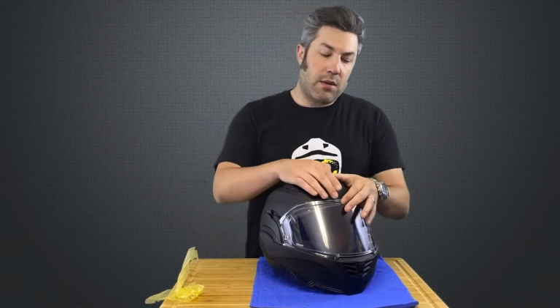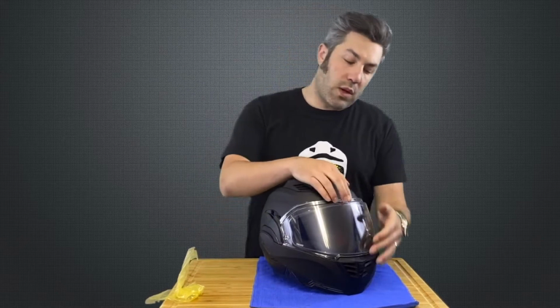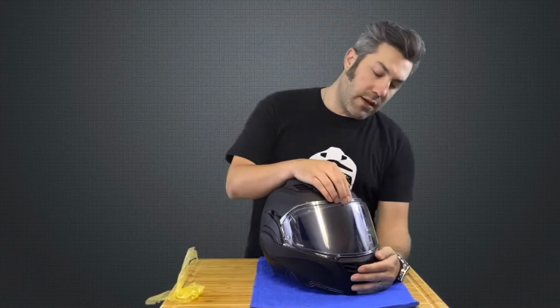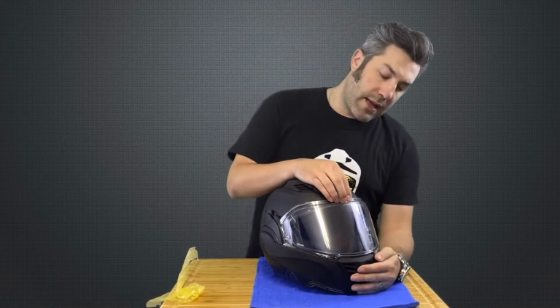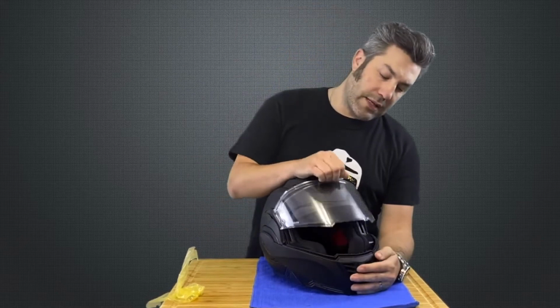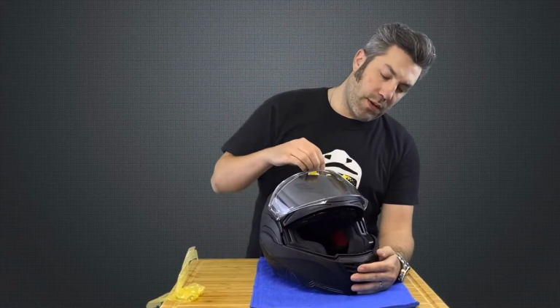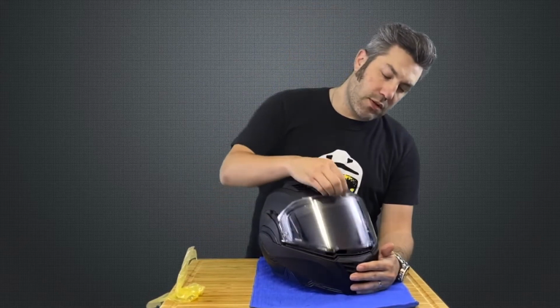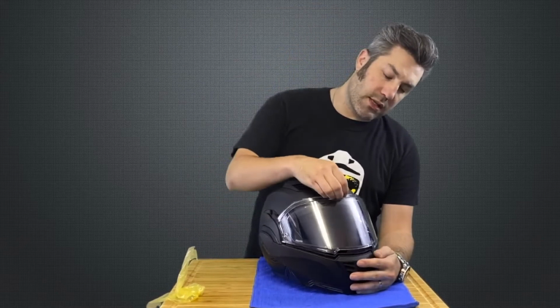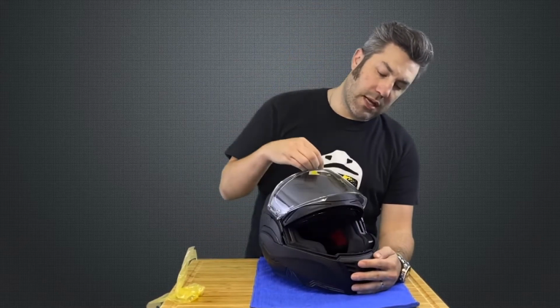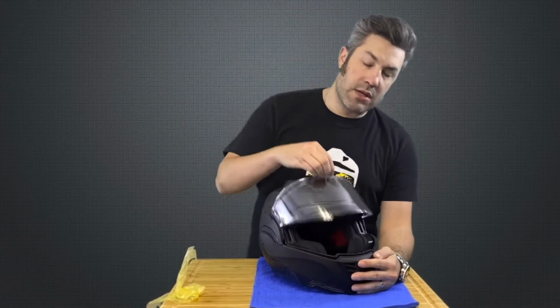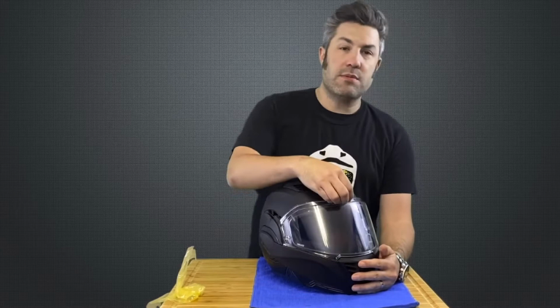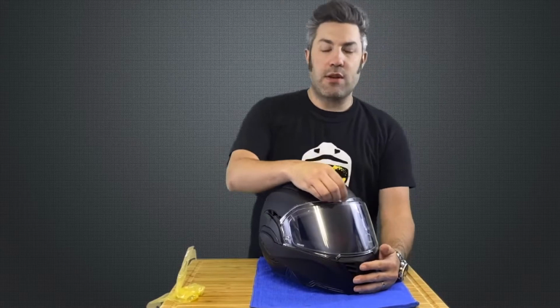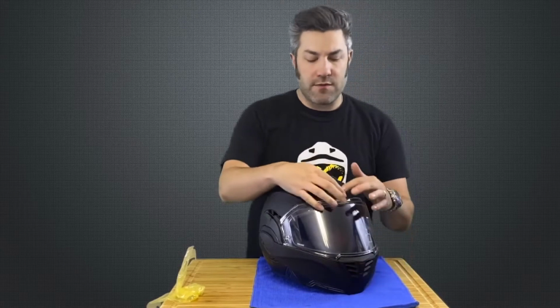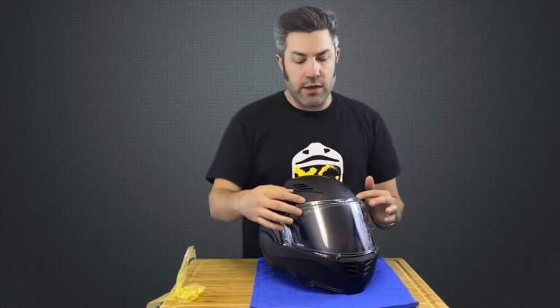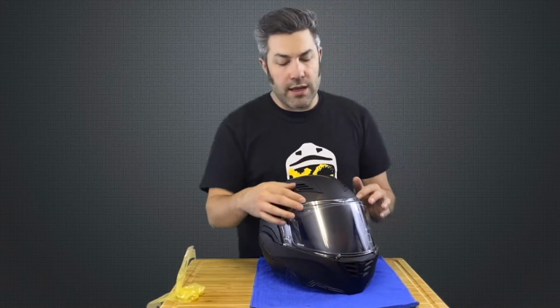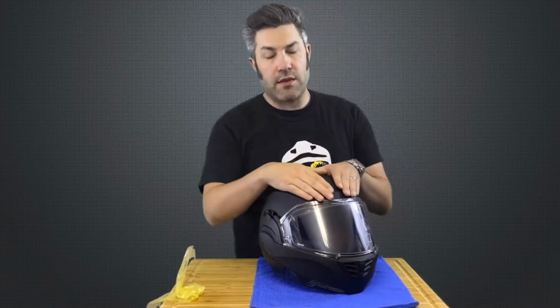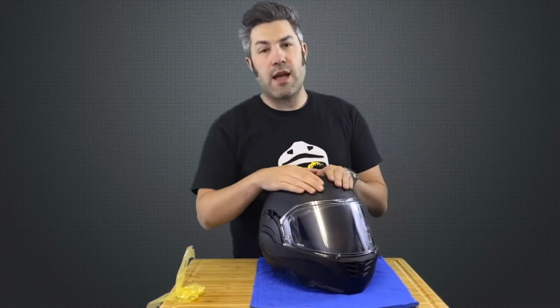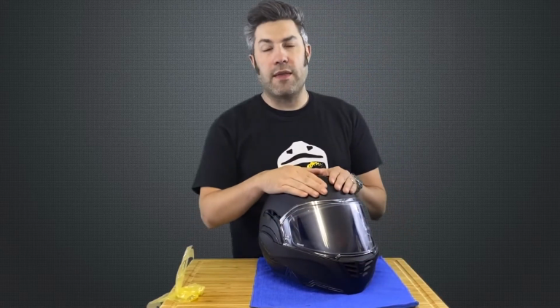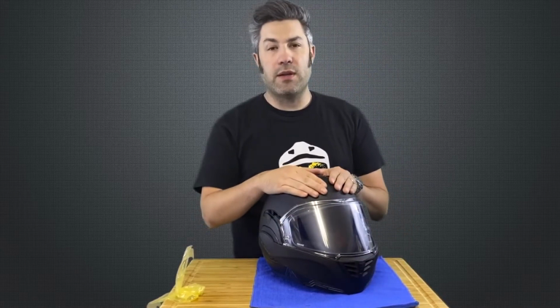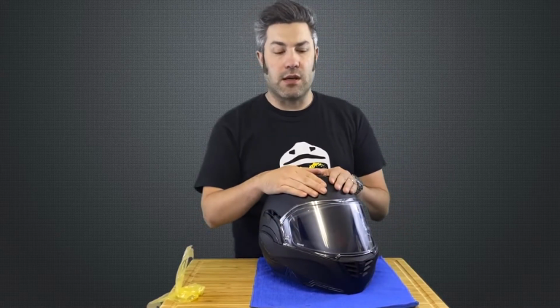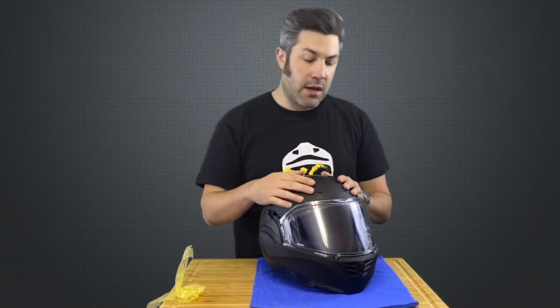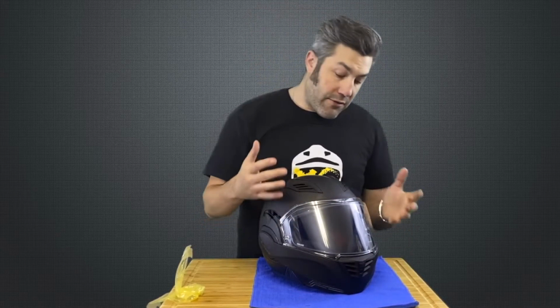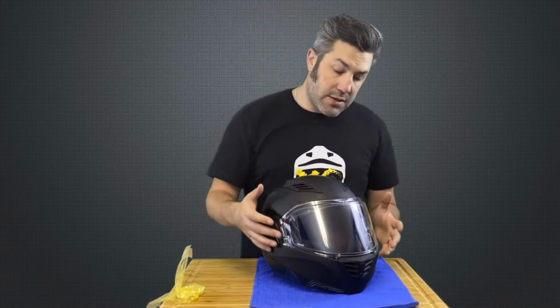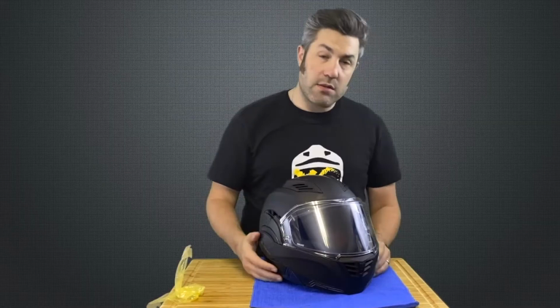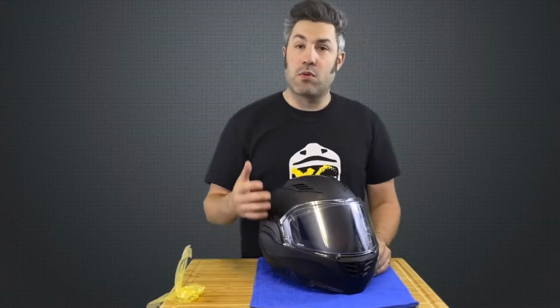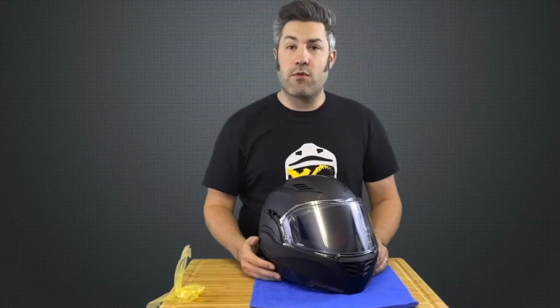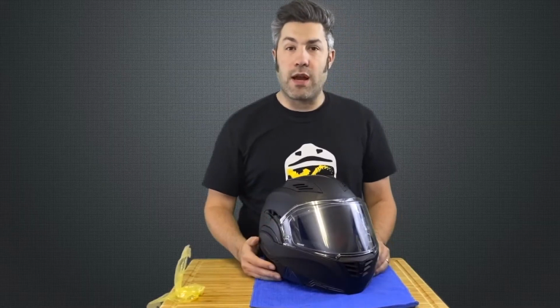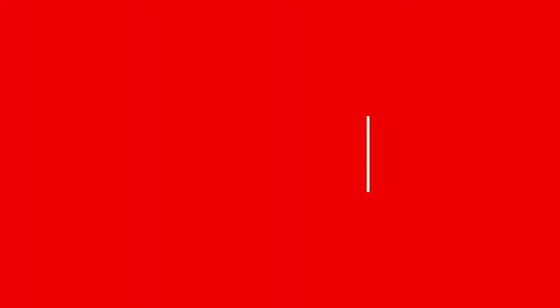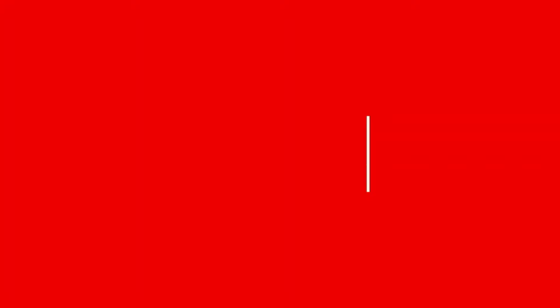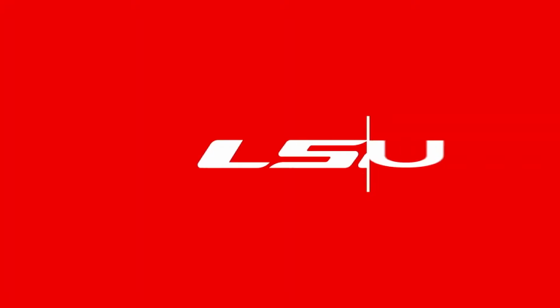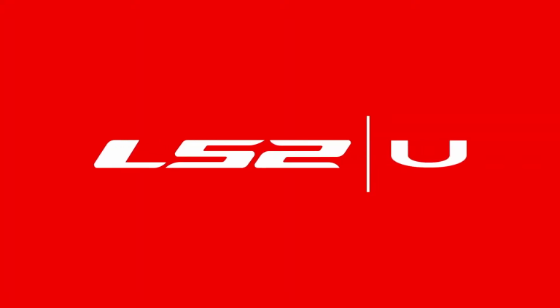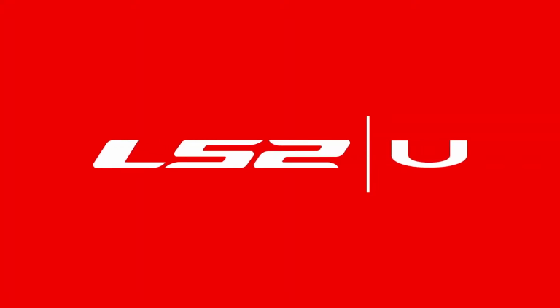Once I've done that, I like to open and close this a couple of times just to make sure everything's fully aligned and nothing's dragging on the helmet itself. Everything looks good, so we're ready to go for a ride. I will see you next time. Bye bye.